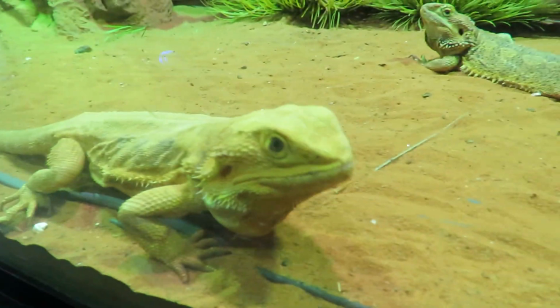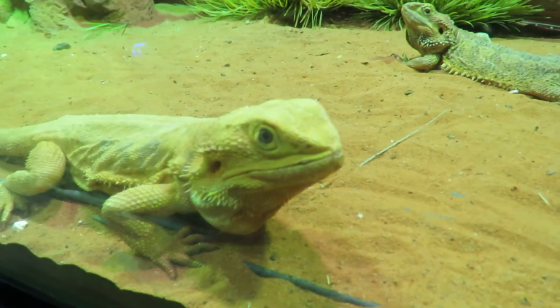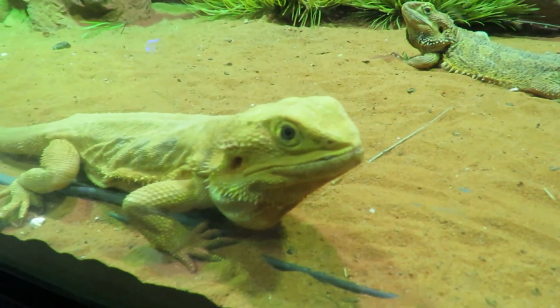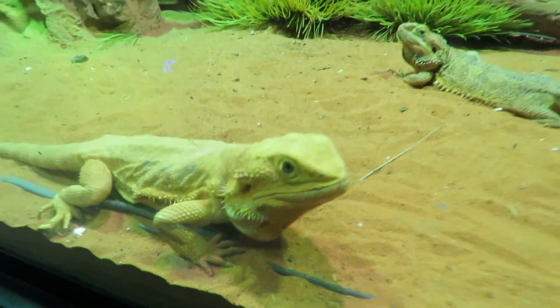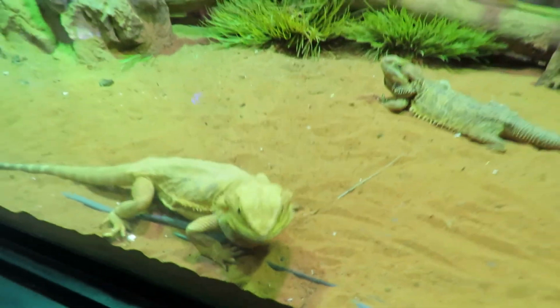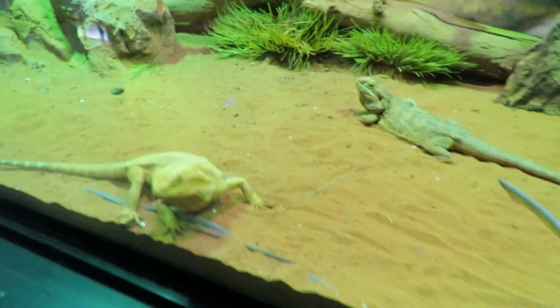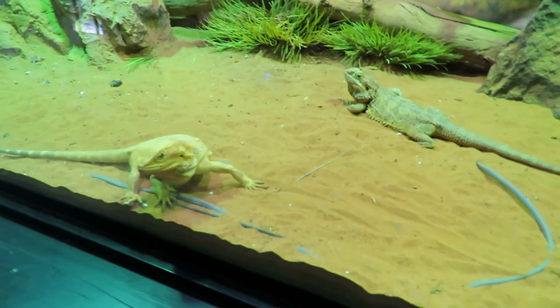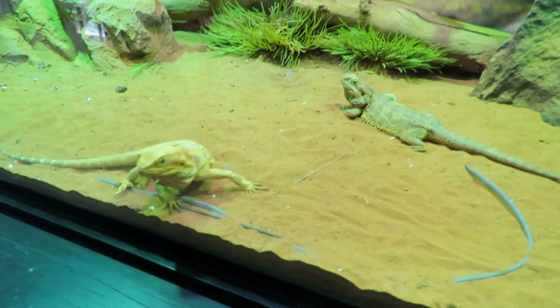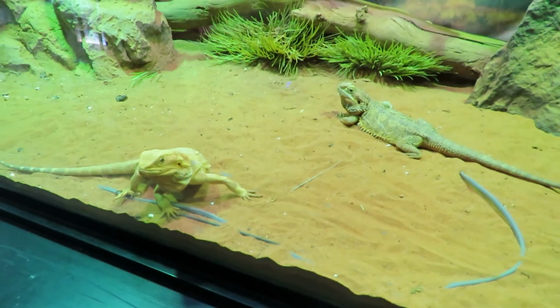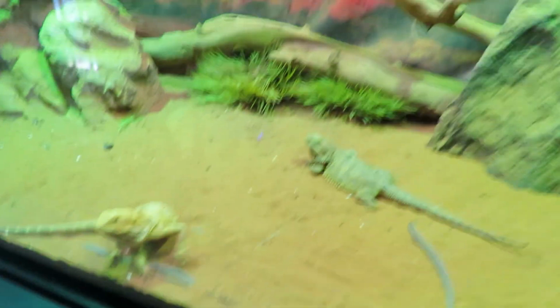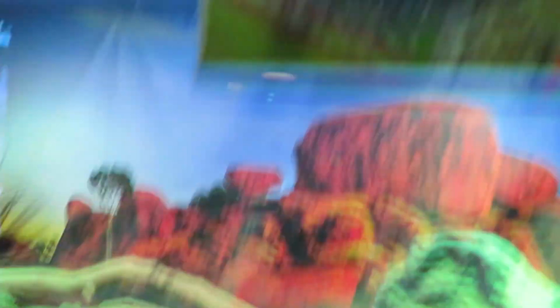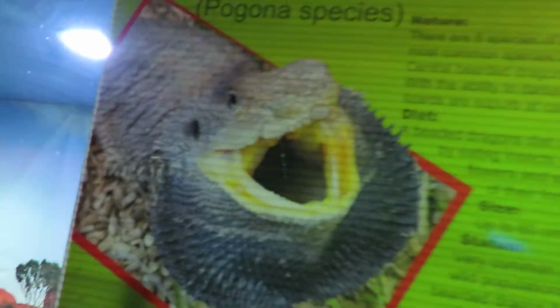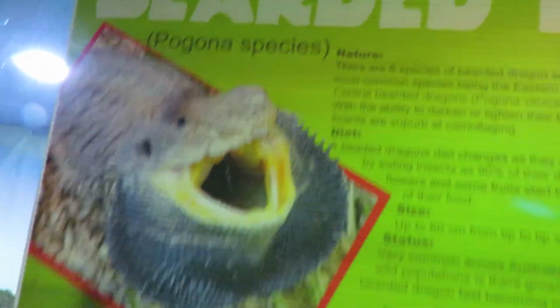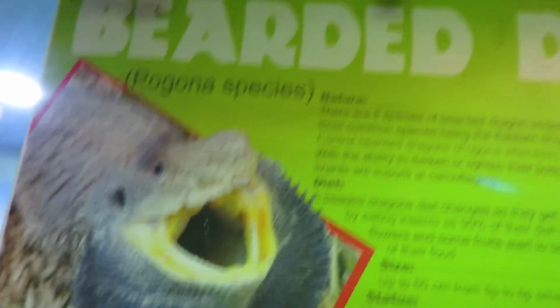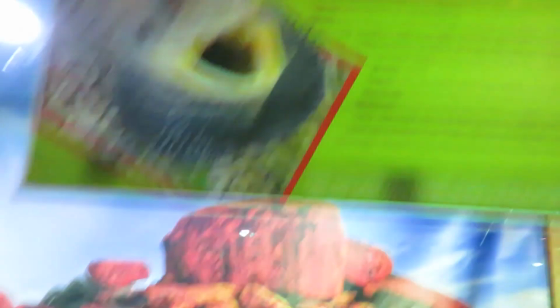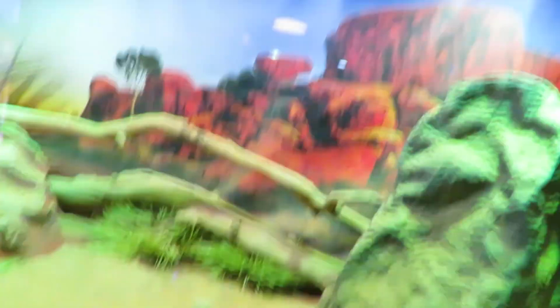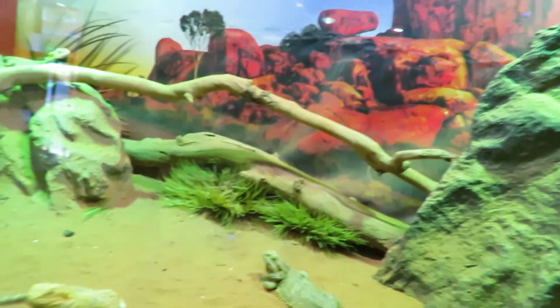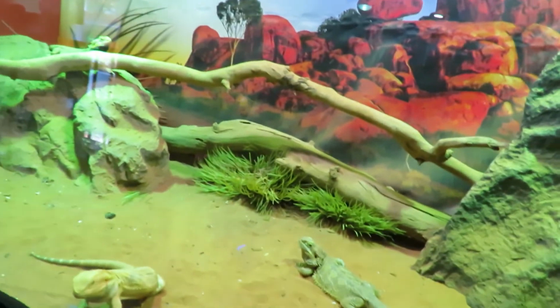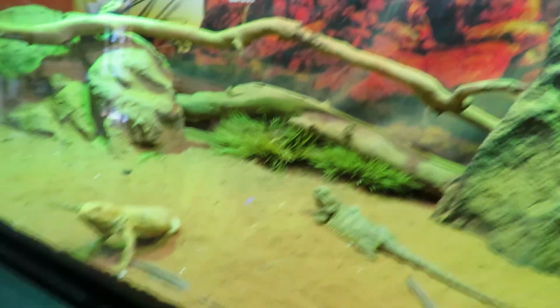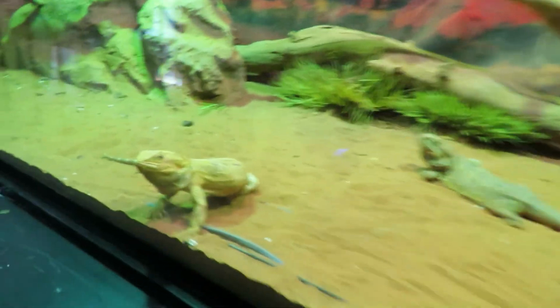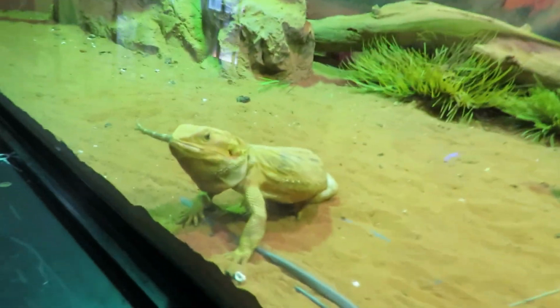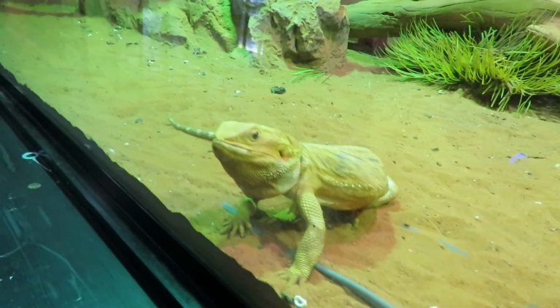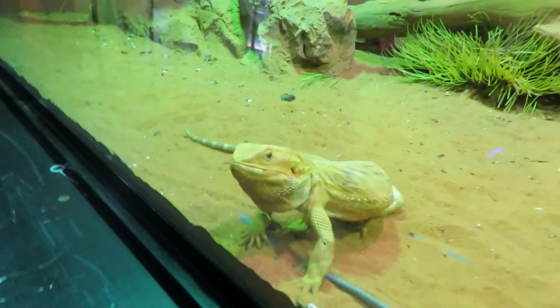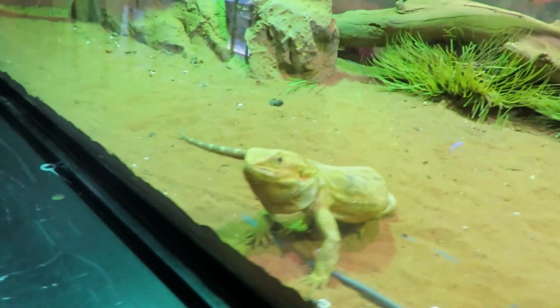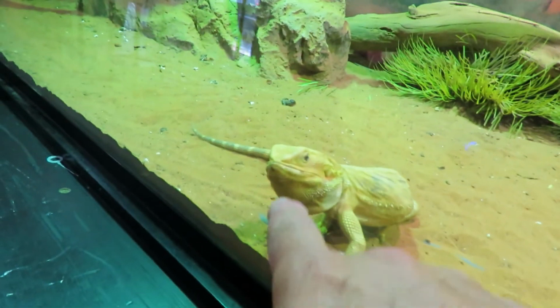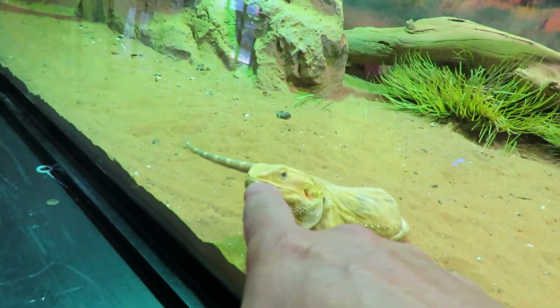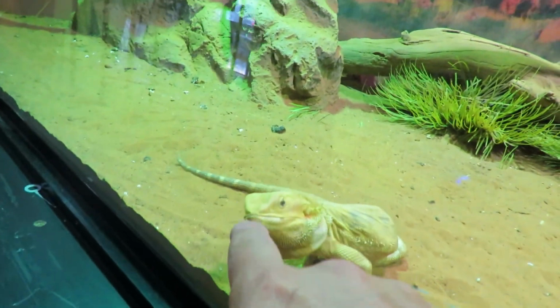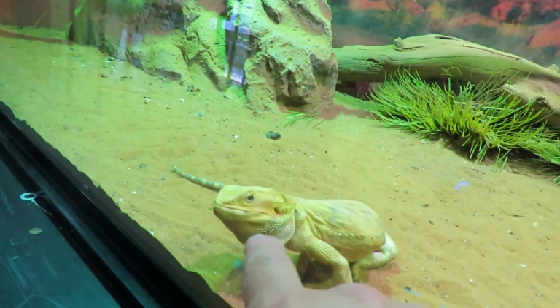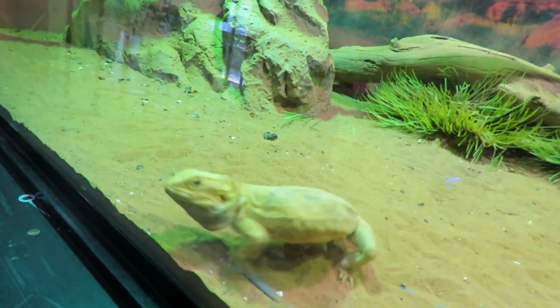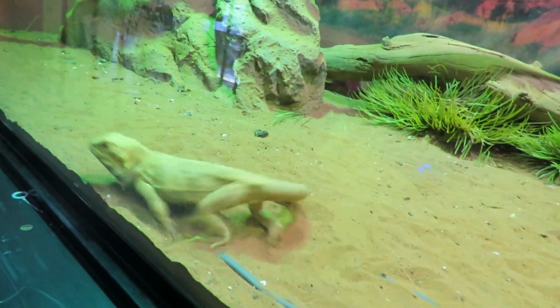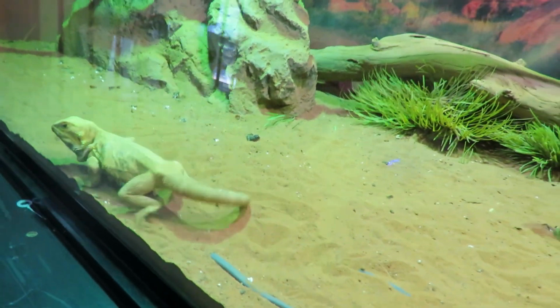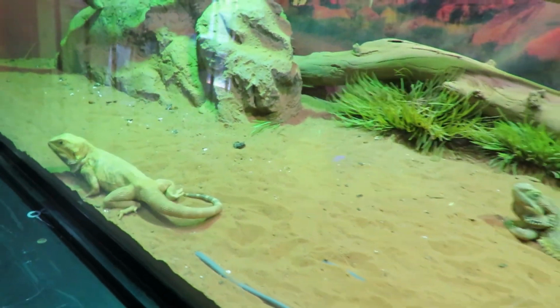Bearded dragon. He lives in the desert doesn't he? He's looking at me. Up there, look, it's a bearded dragon. He's looking at me. He wants to come out and play.